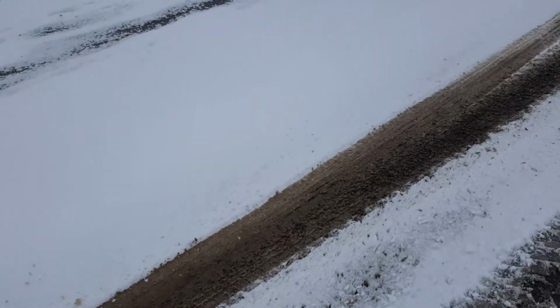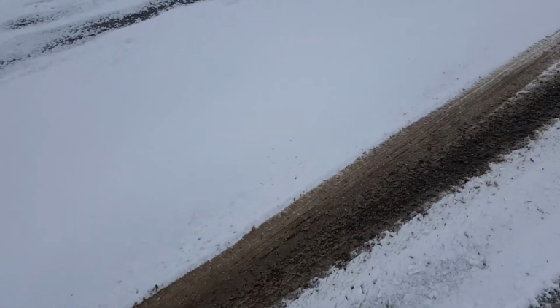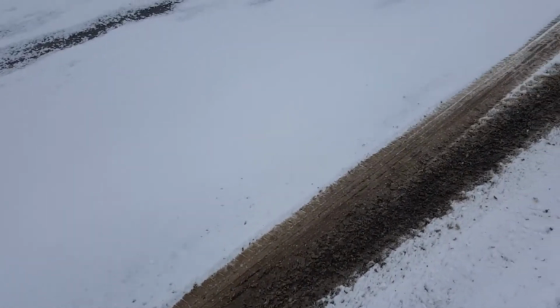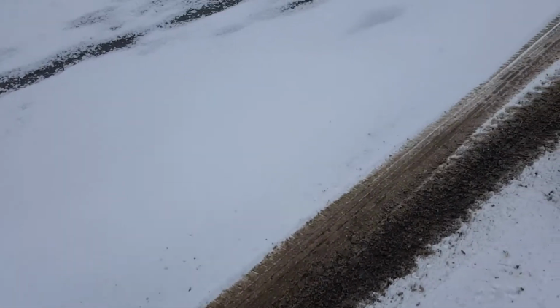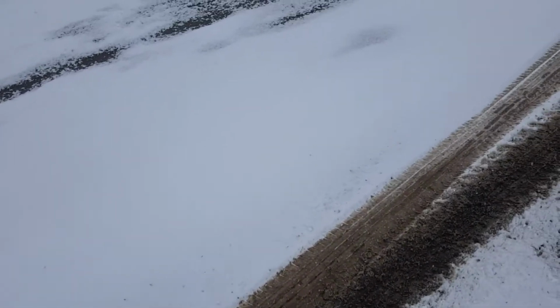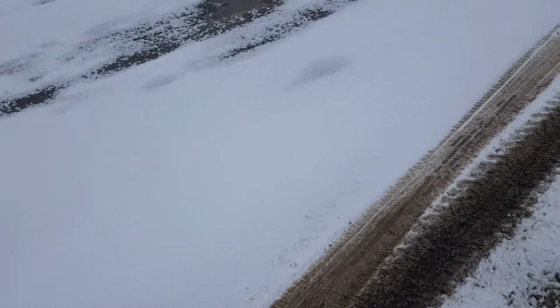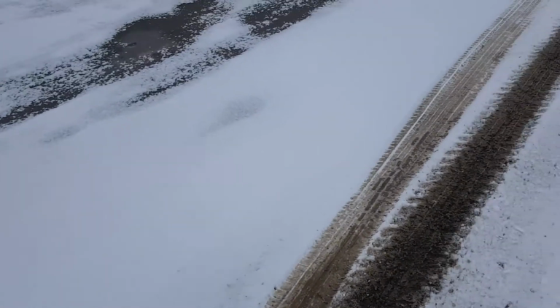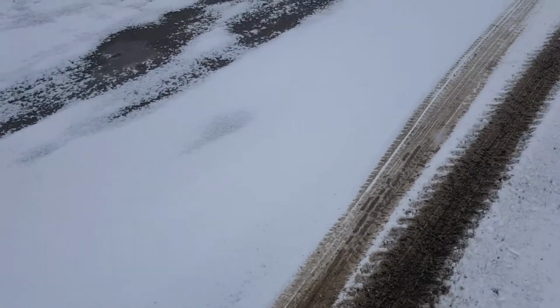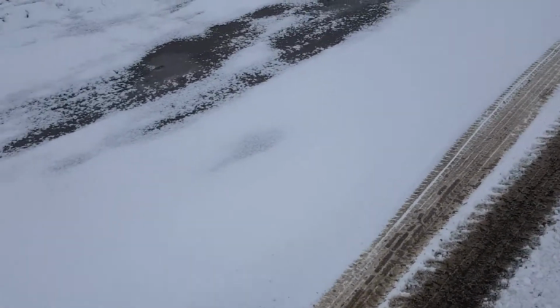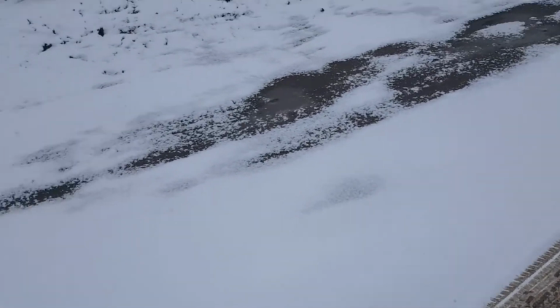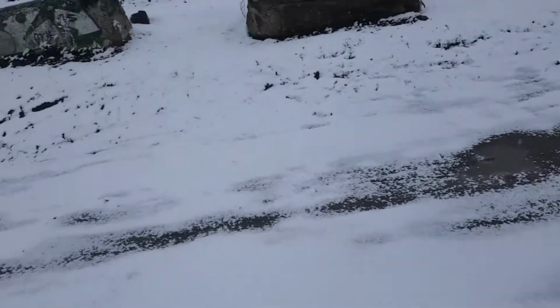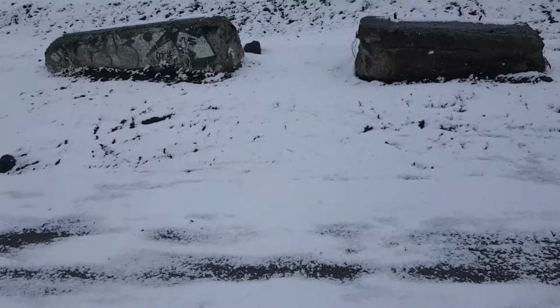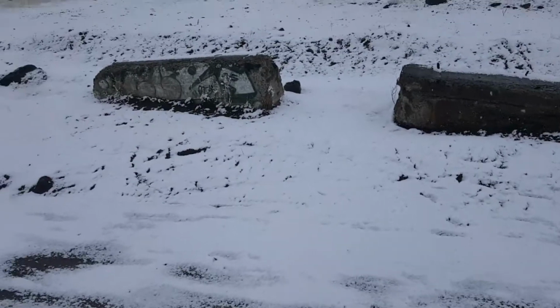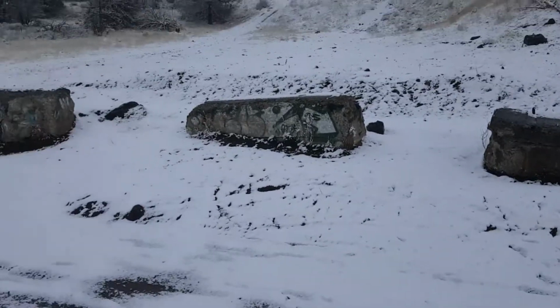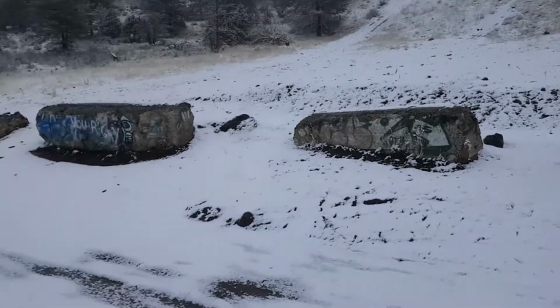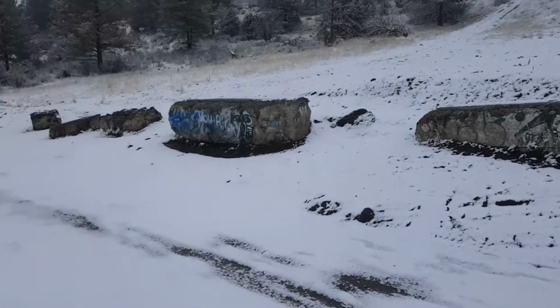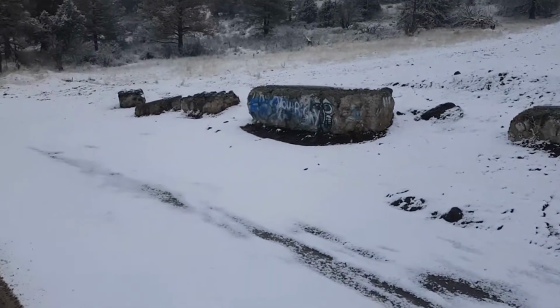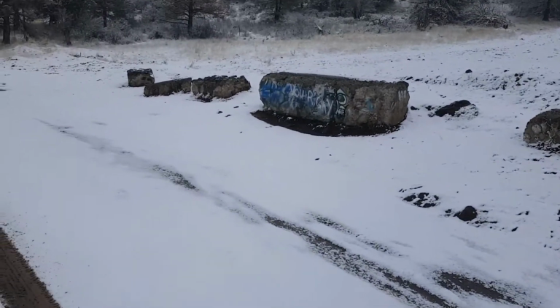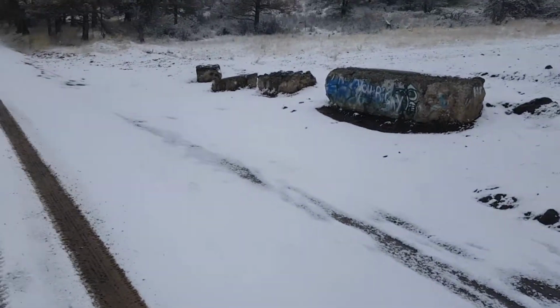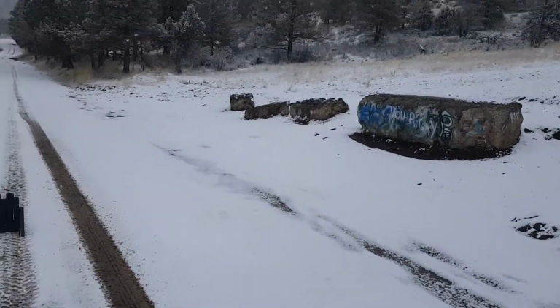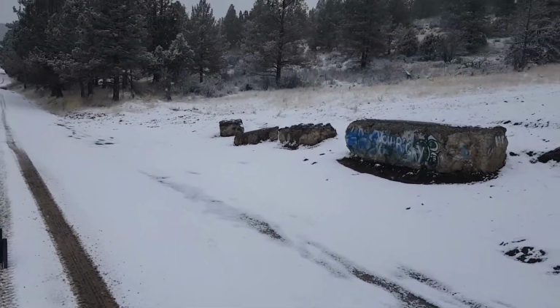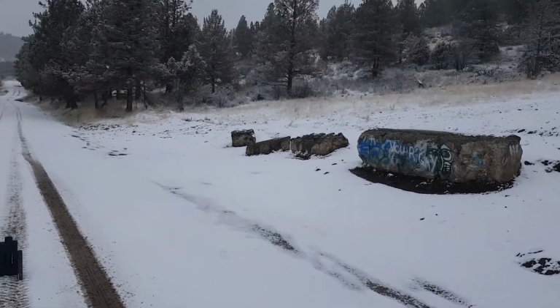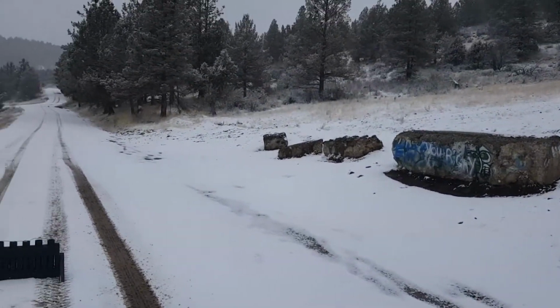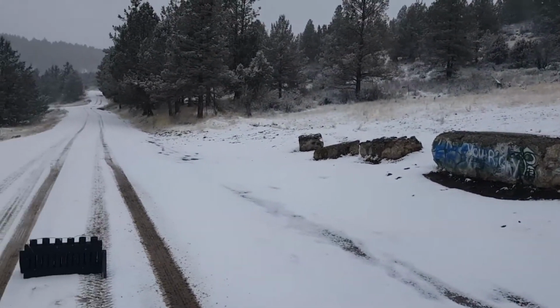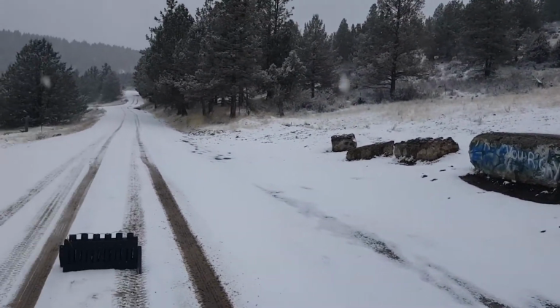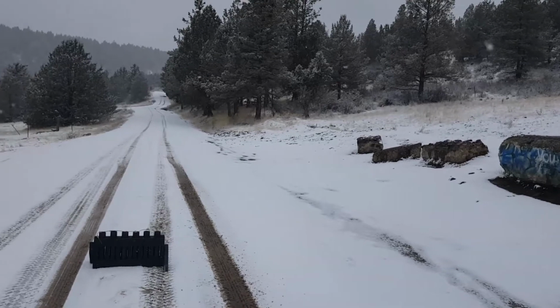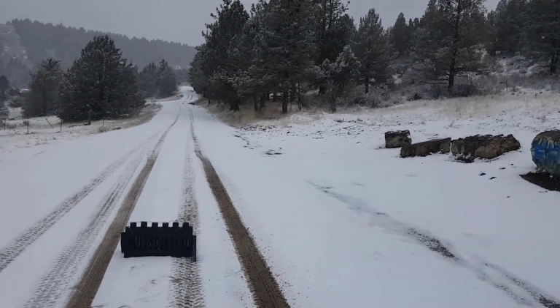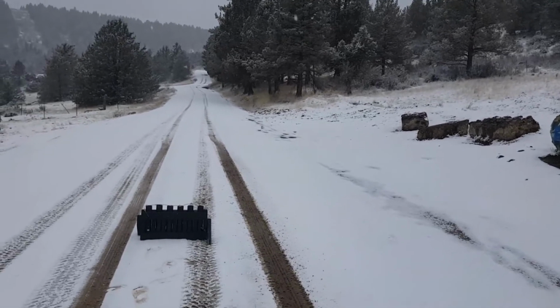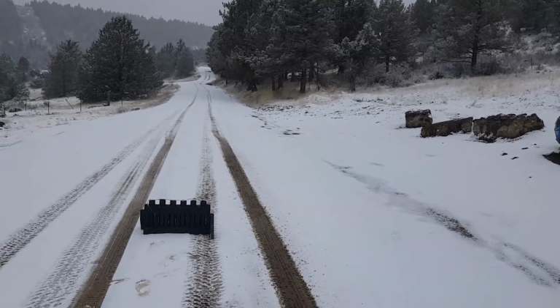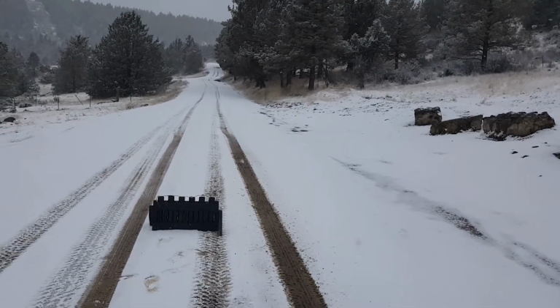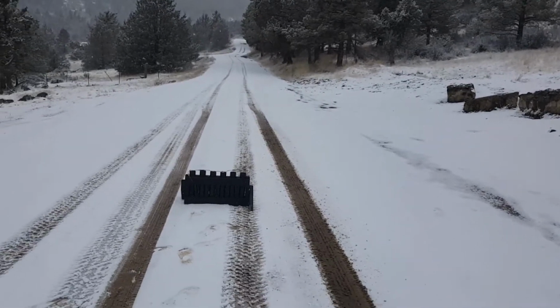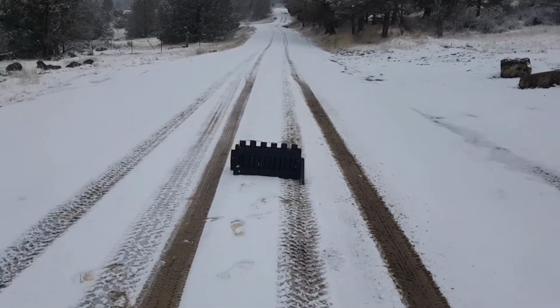Pyro nation YouTube, what up what up what up man, it's Ray Ray coming at you guys. It's snowing a little bit out here, thought I'd do a demo of these strobe mines that I have.